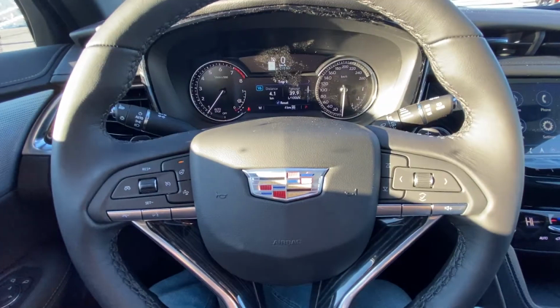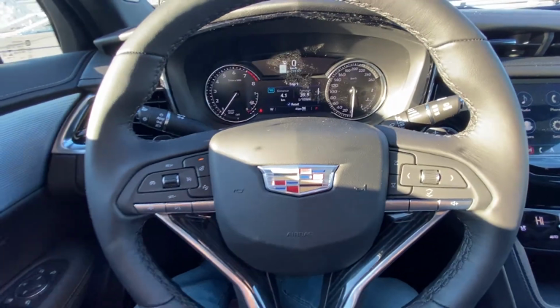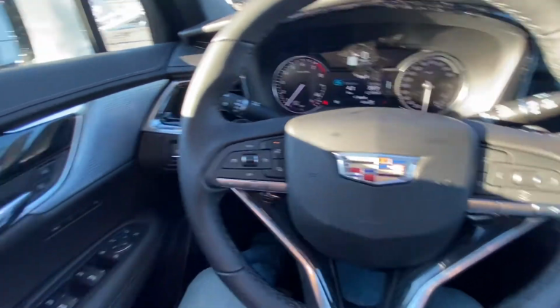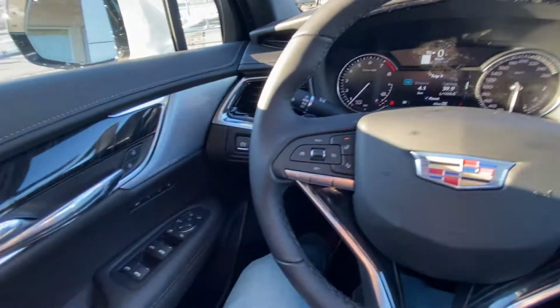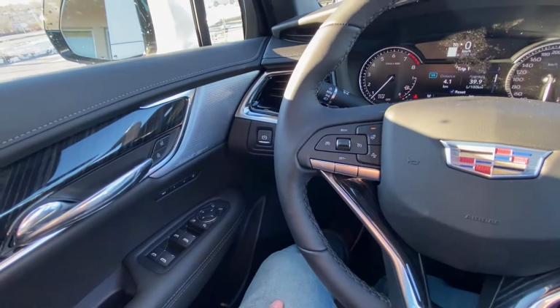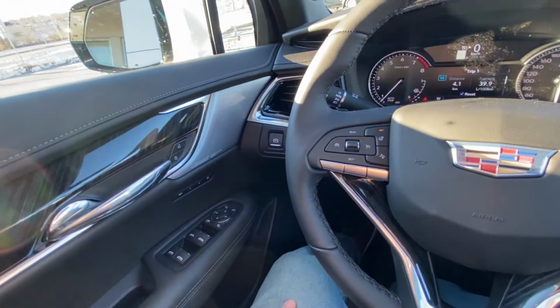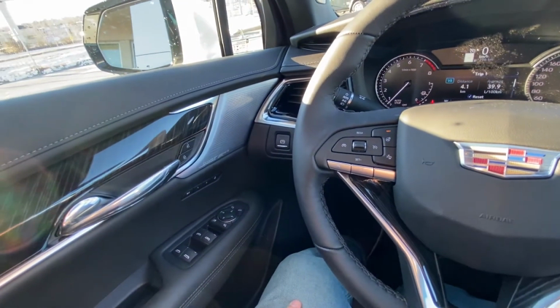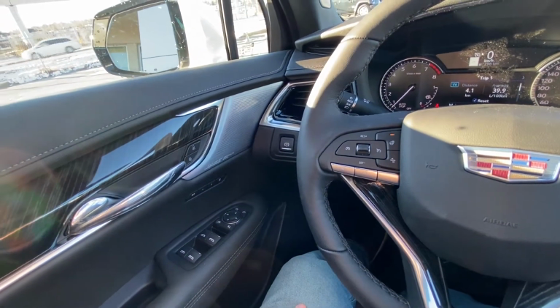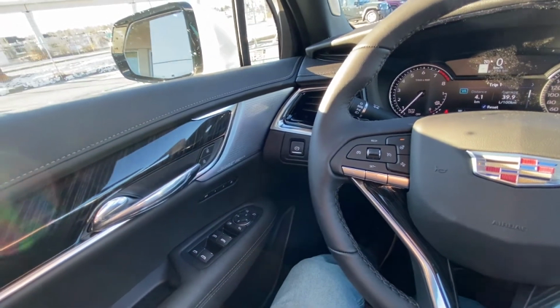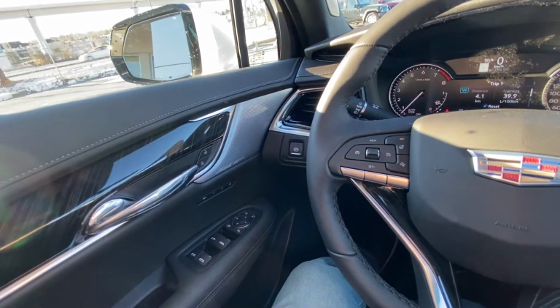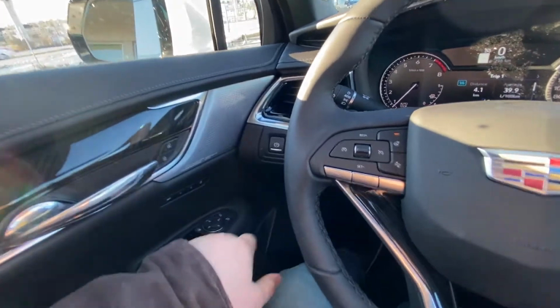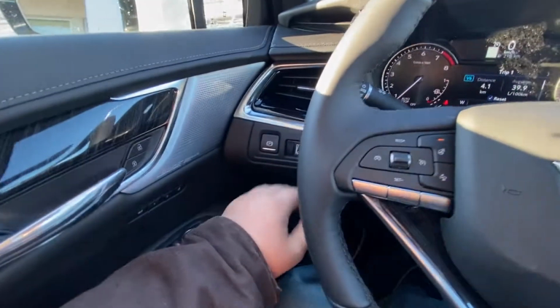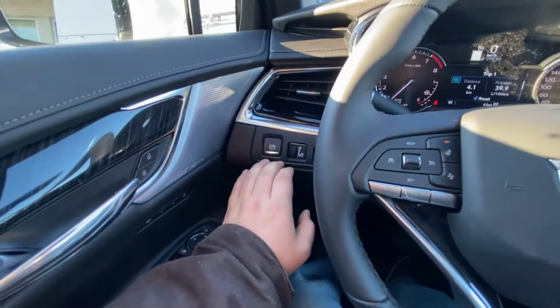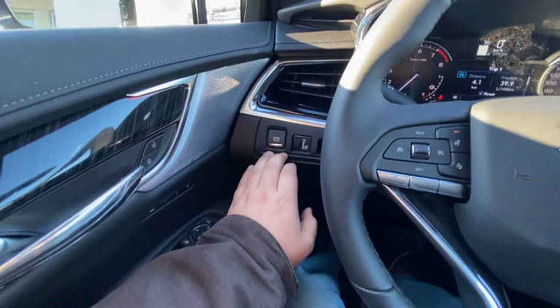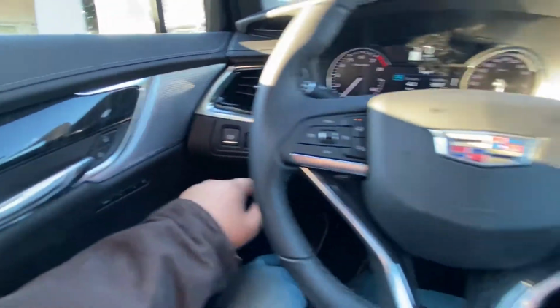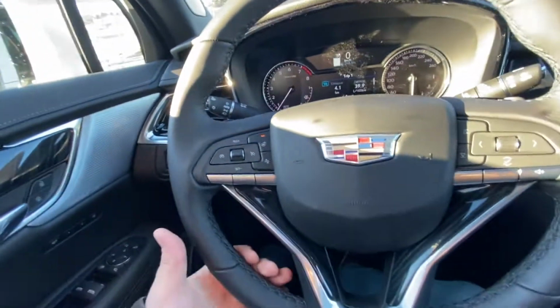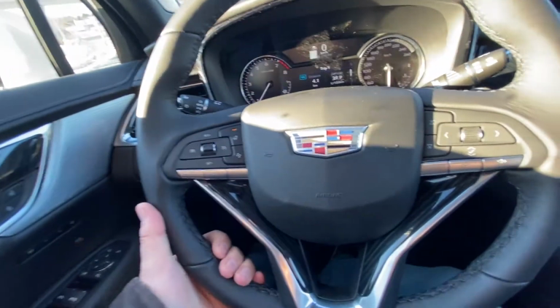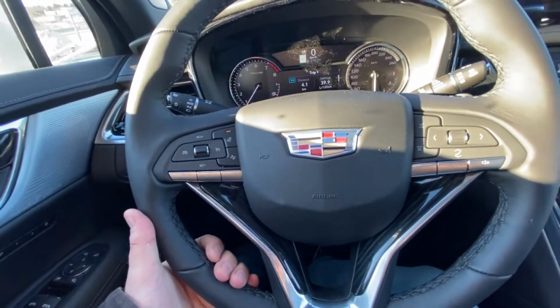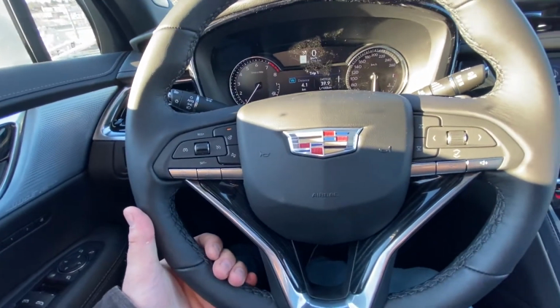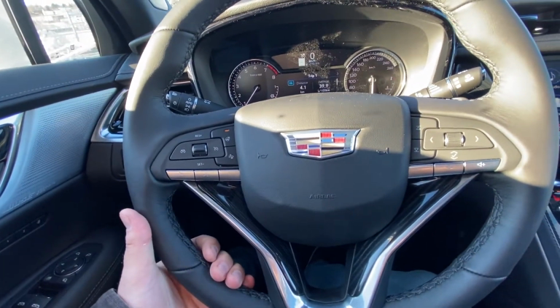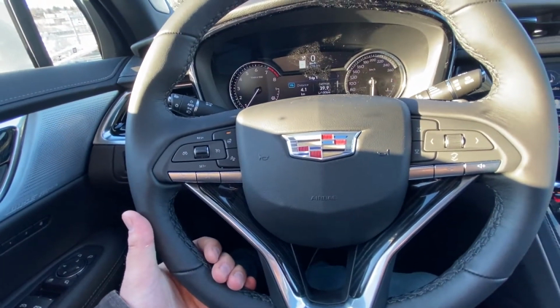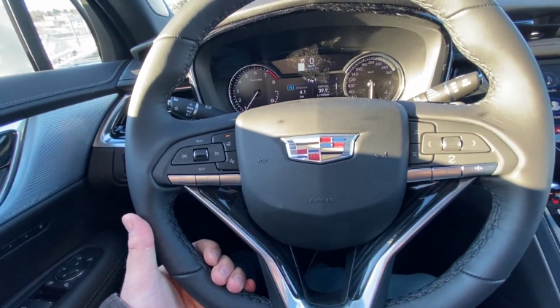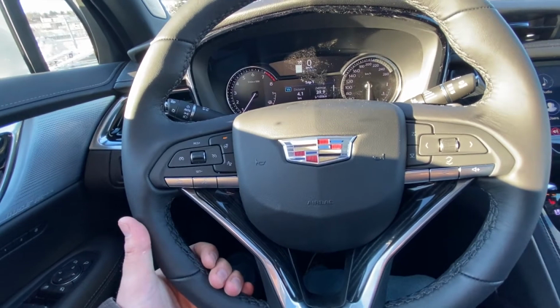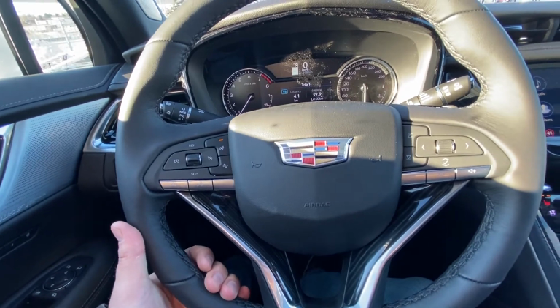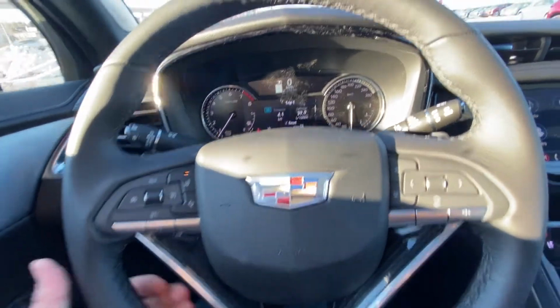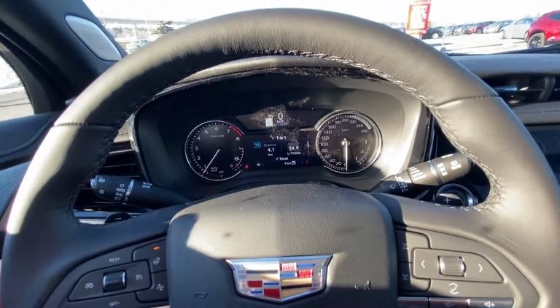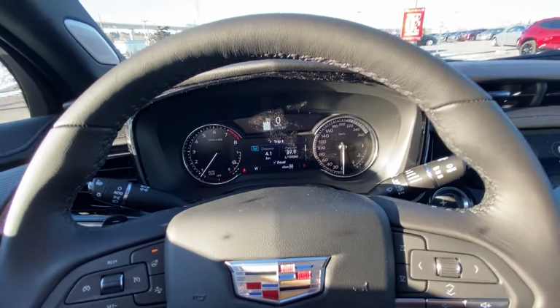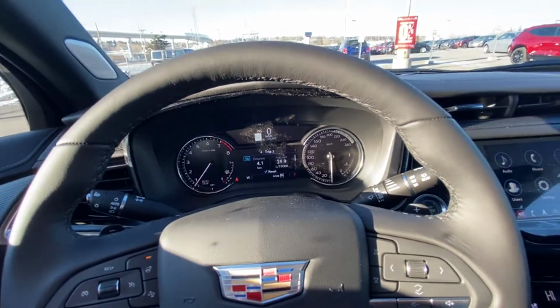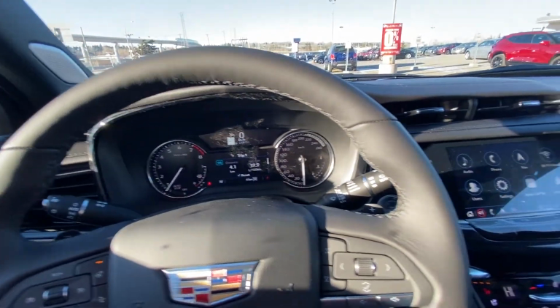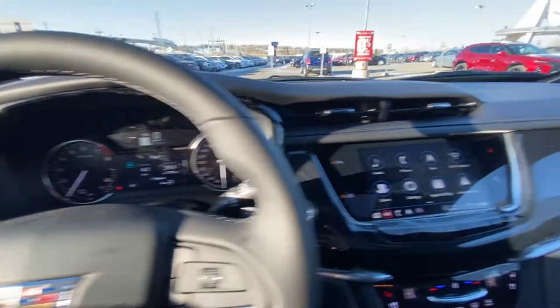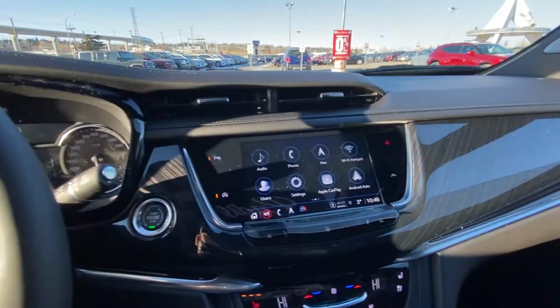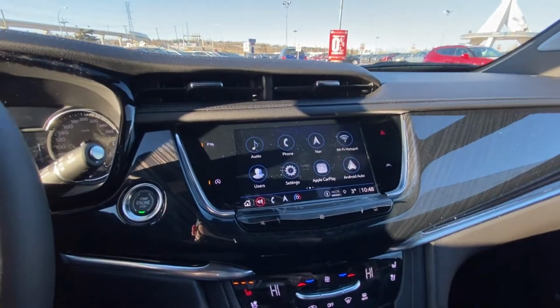Taking a quick look at the interior of the vehicle here: power windows, locks, mirrors, folding mirrors as well, electronic parking brake. We do have our leather-wrapped heated steering wheel with forward collision warning, cruise control and audio controls, paddle shifters on the reverse side, and push-button ignition.